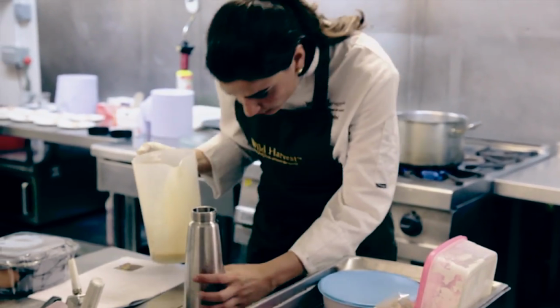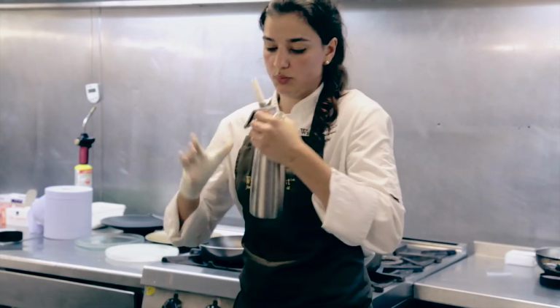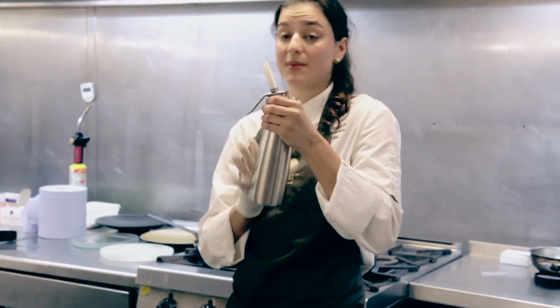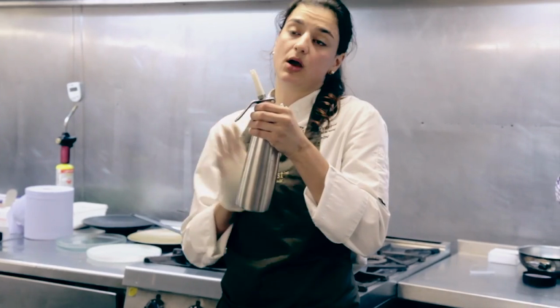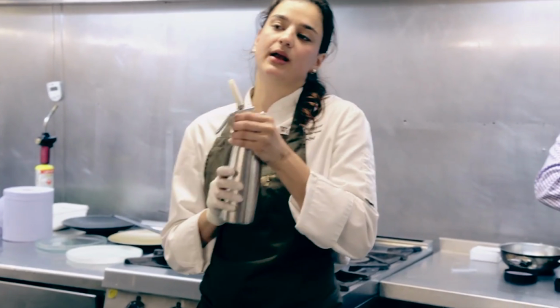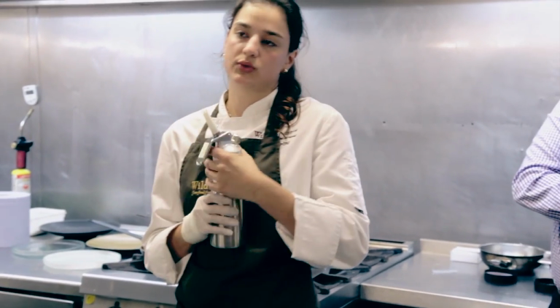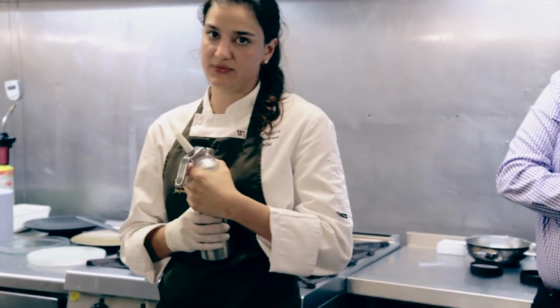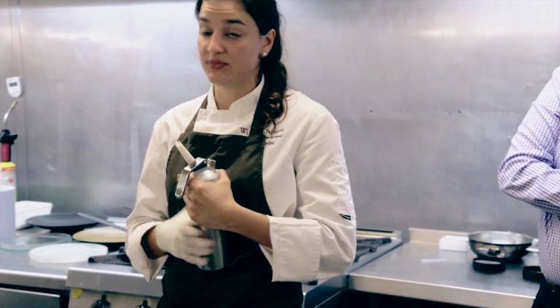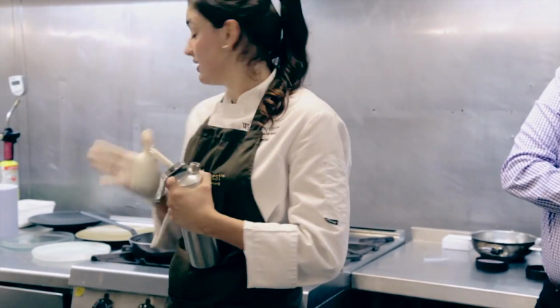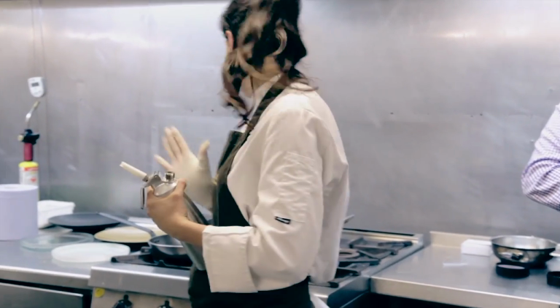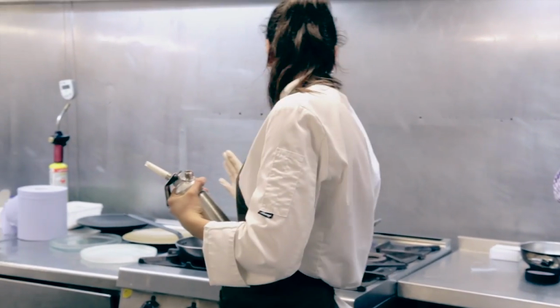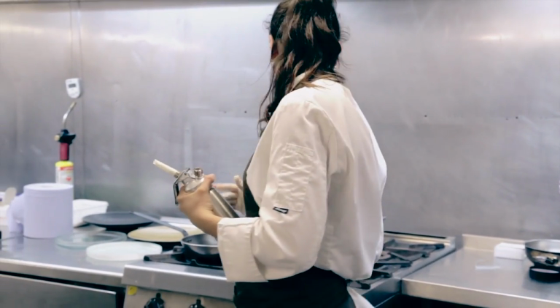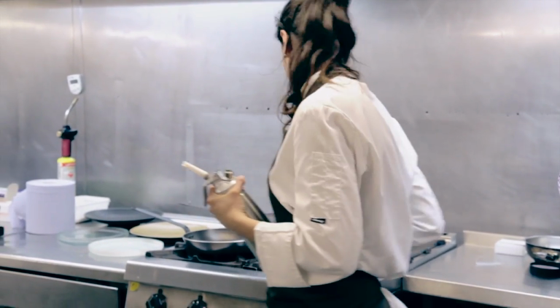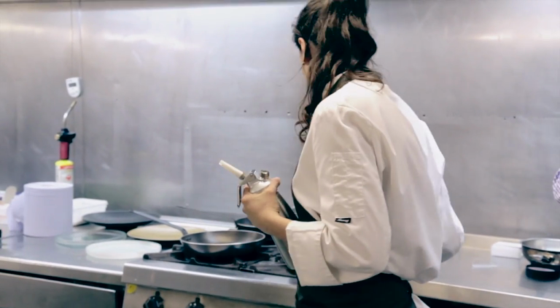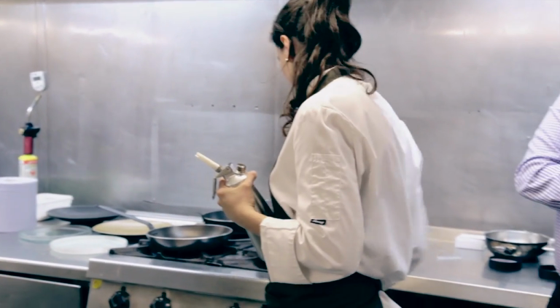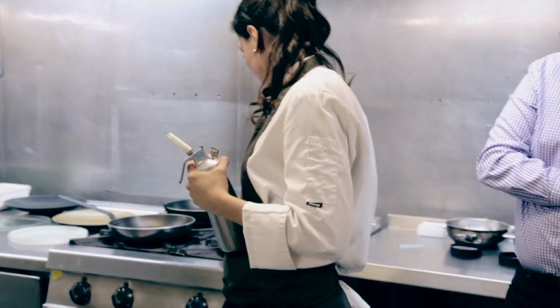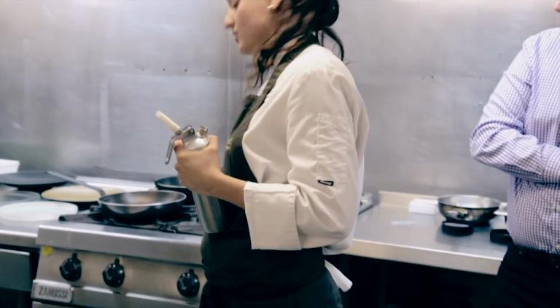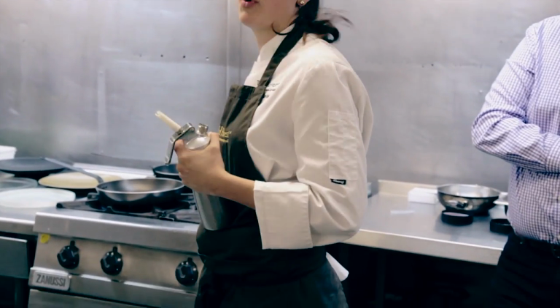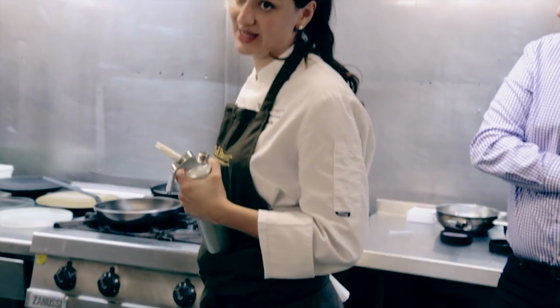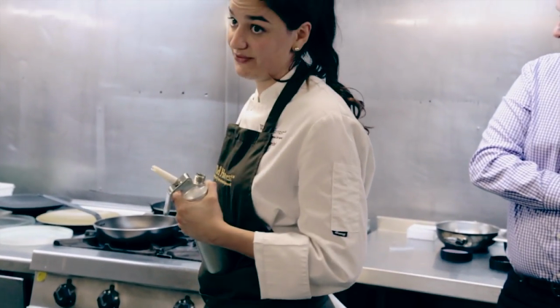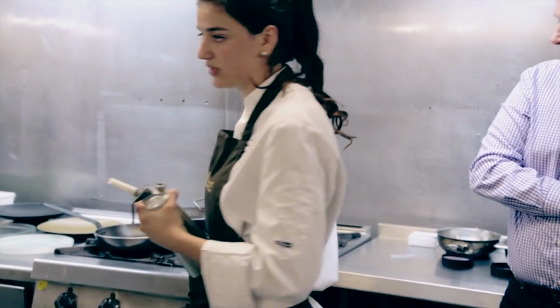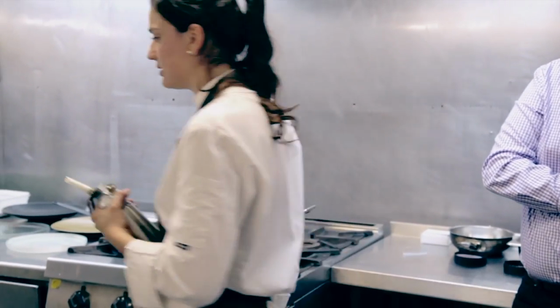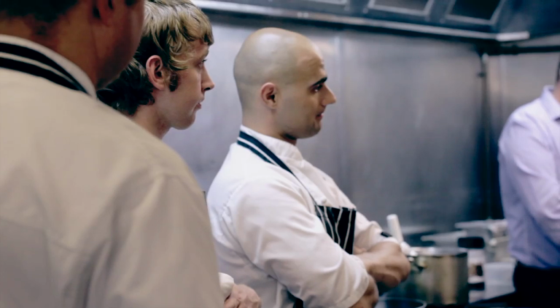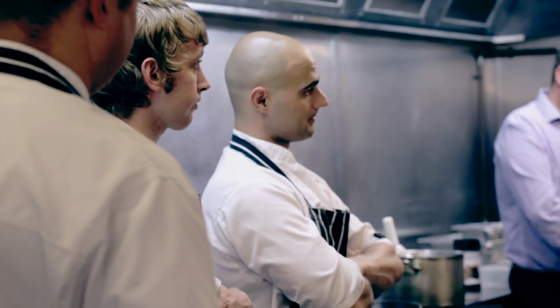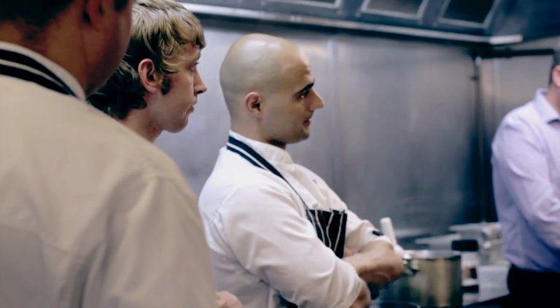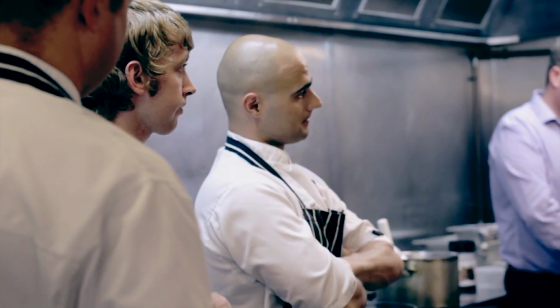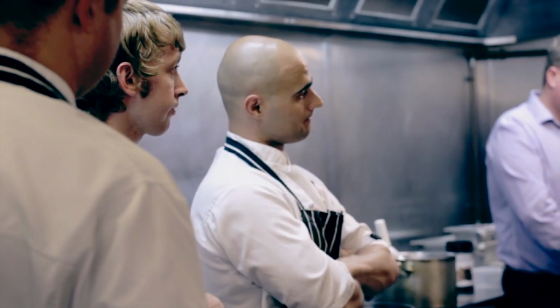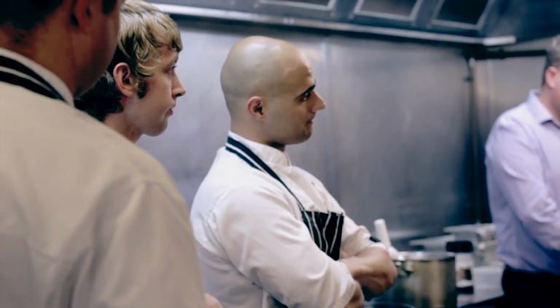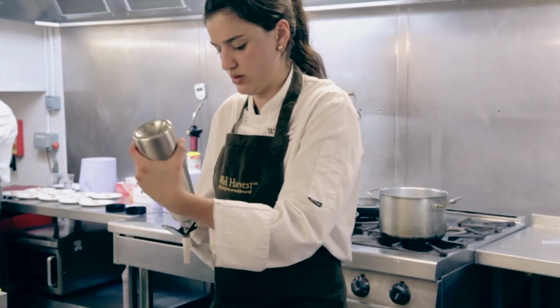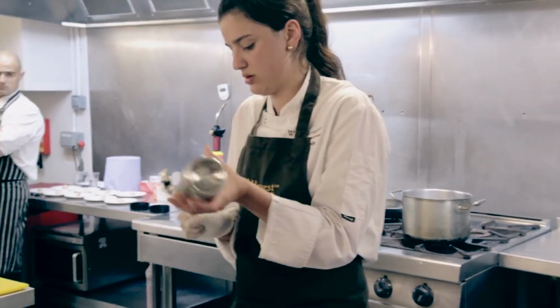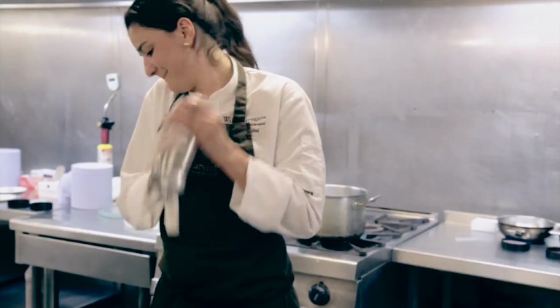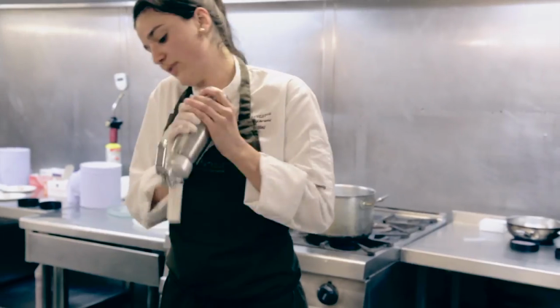We're going to make a hot soufflé. It's very important that your water is not above 65 degrees.